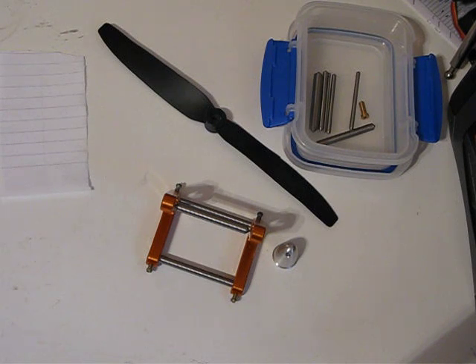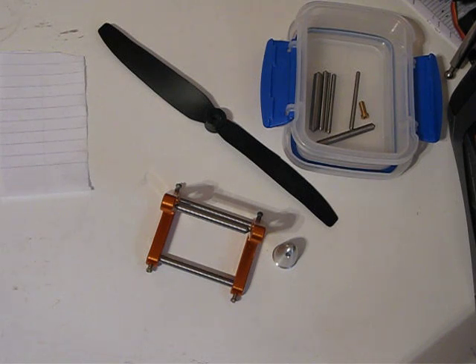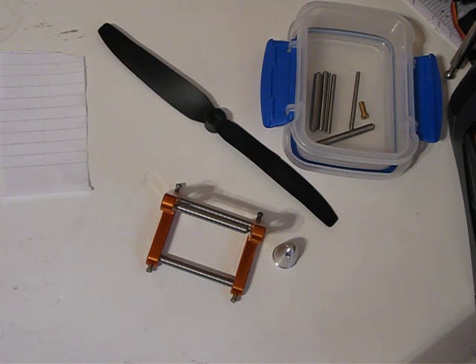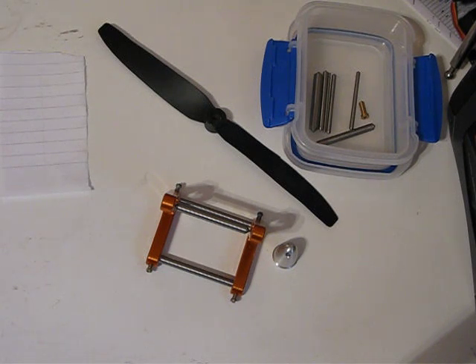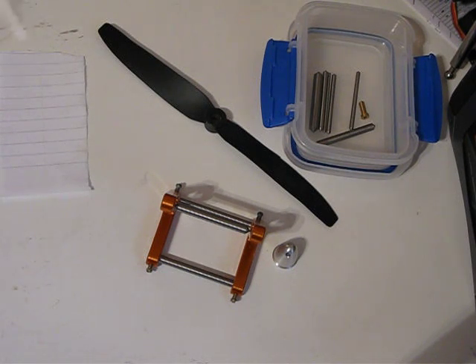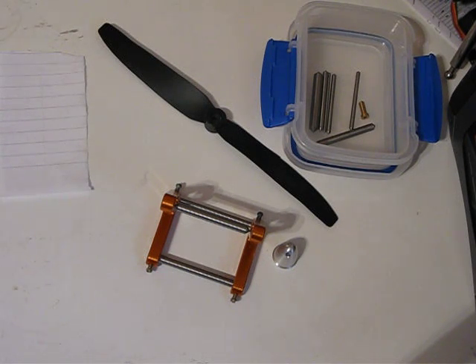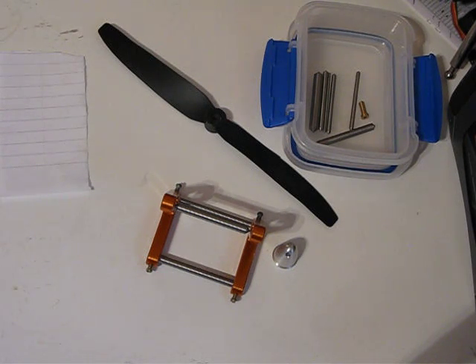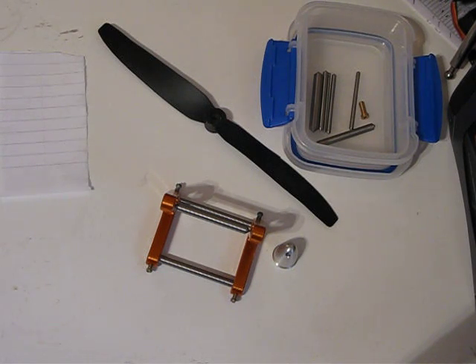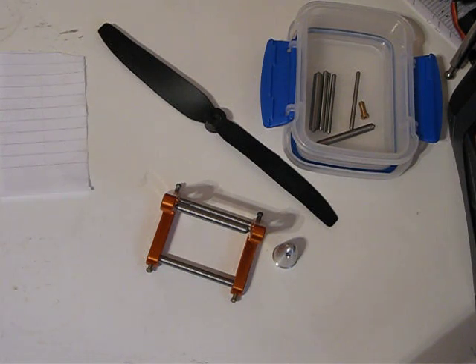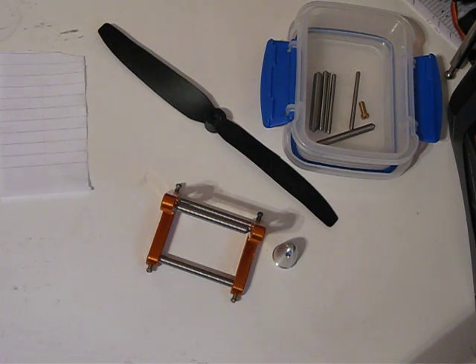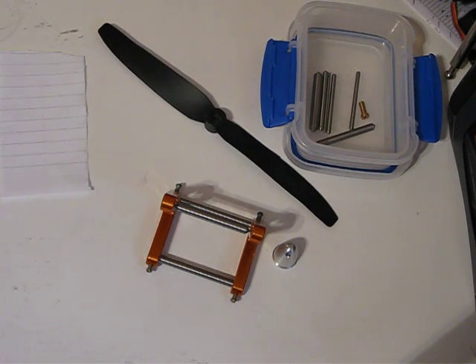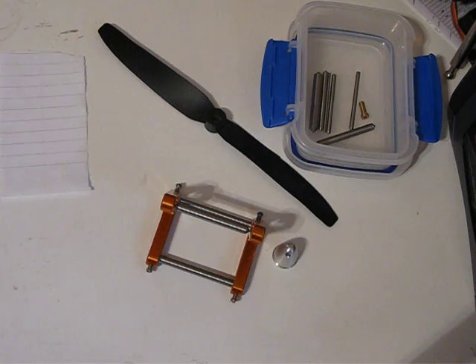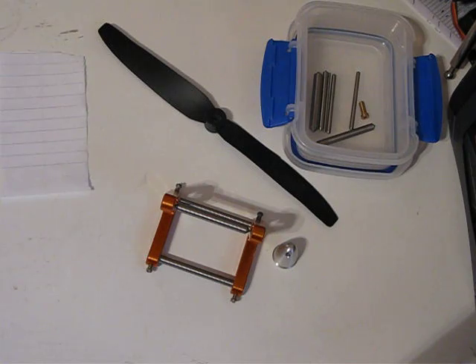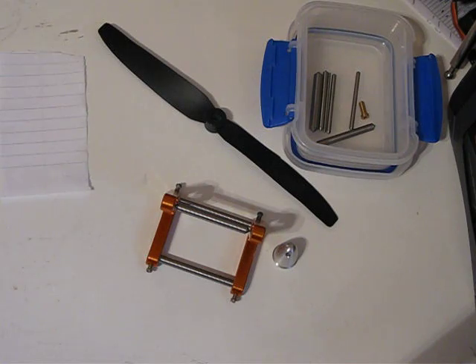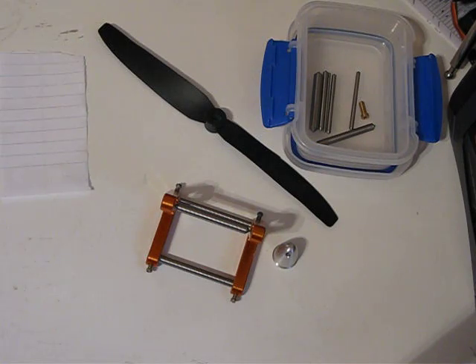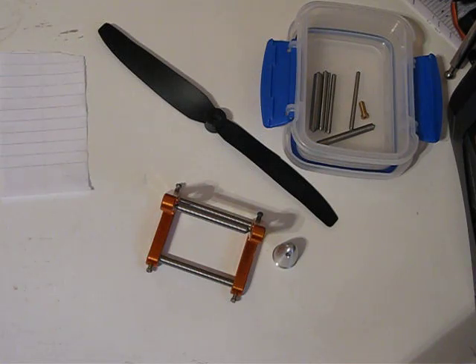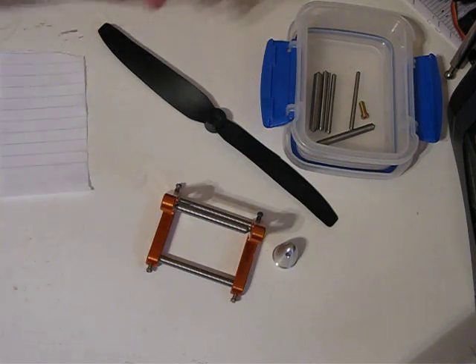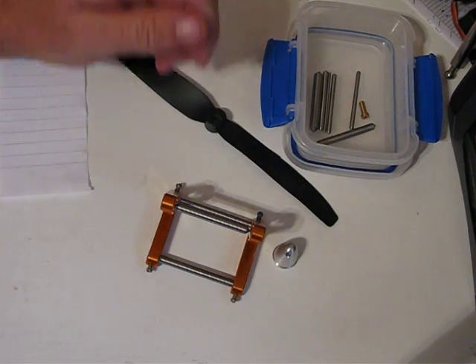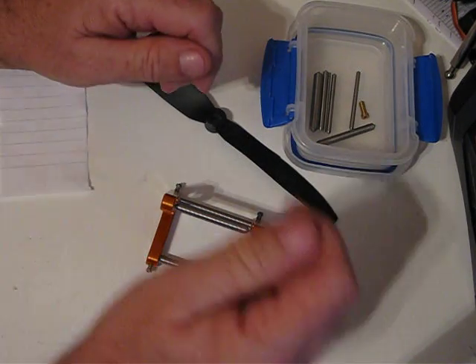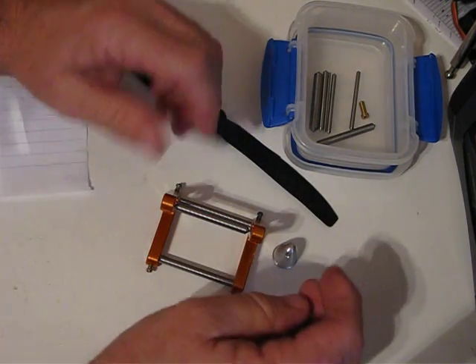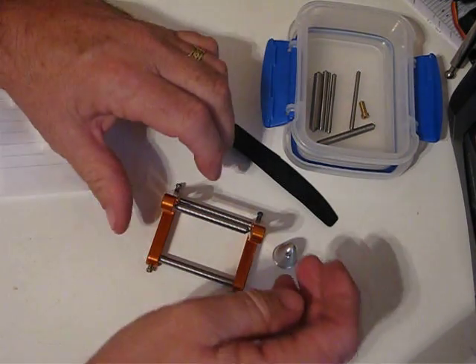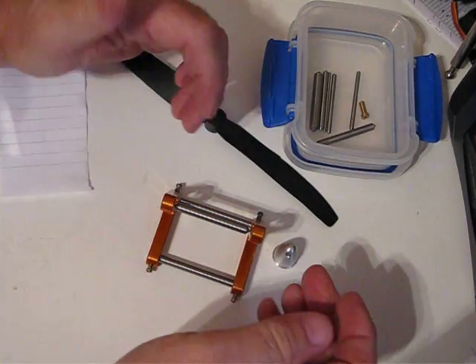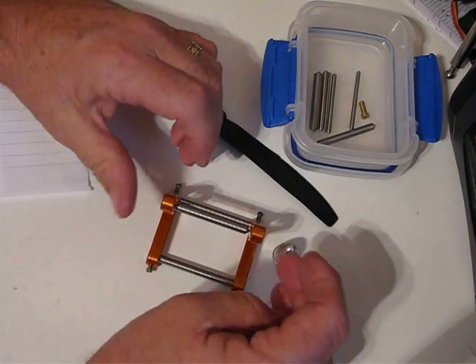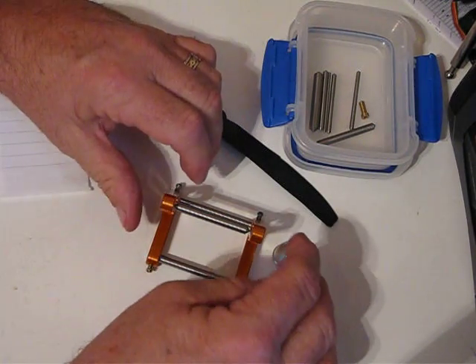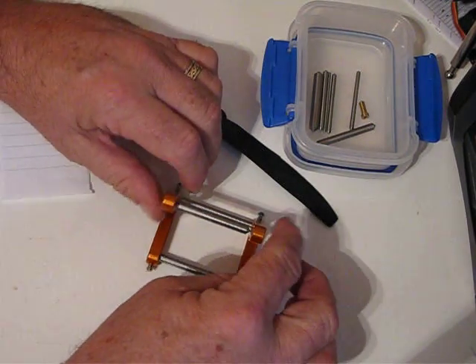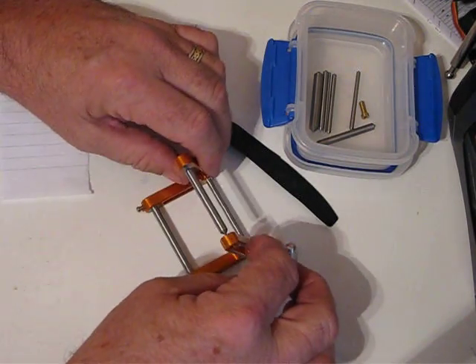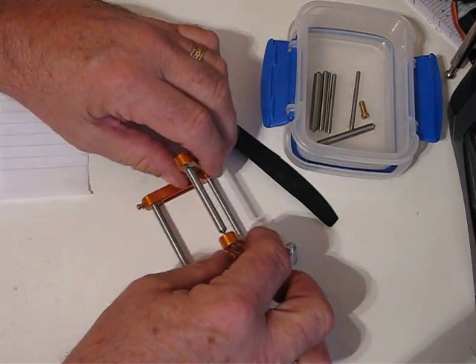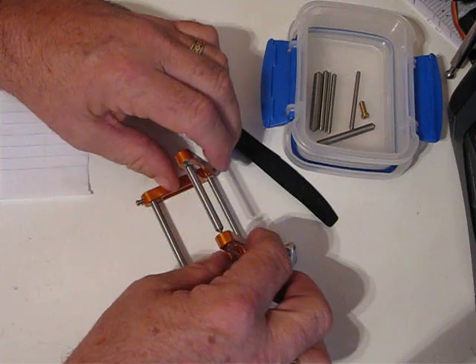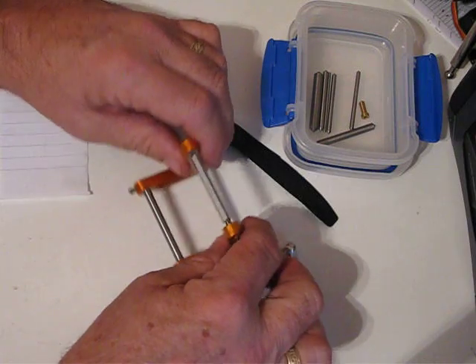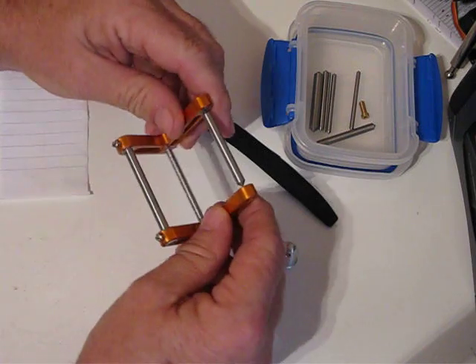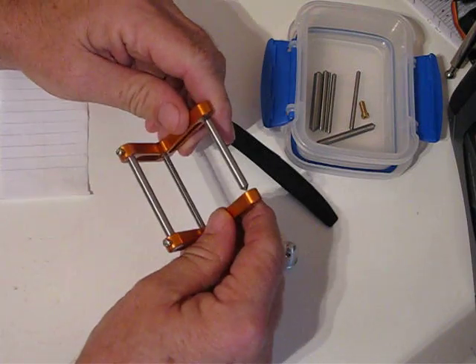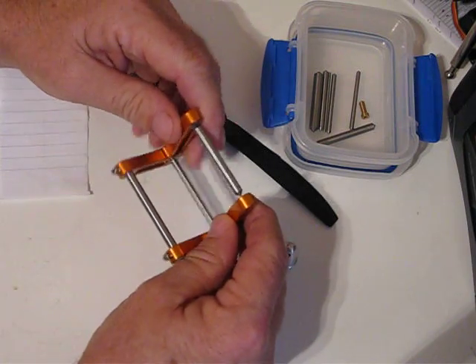Hello, I thought I'd just do a short video here on how to balance a propeller. This is with a quadcopter mainly, but I think you can do it with most aircraft.